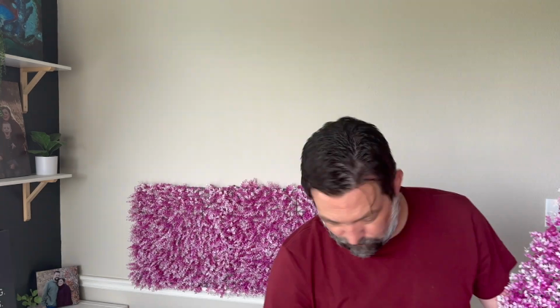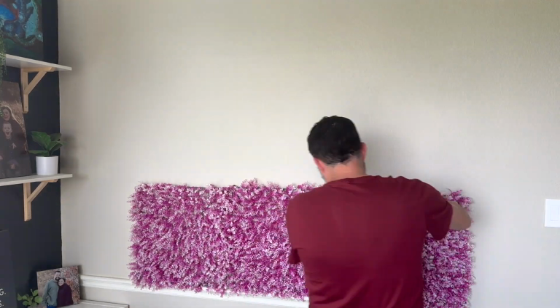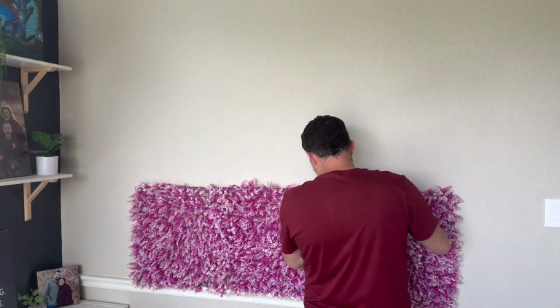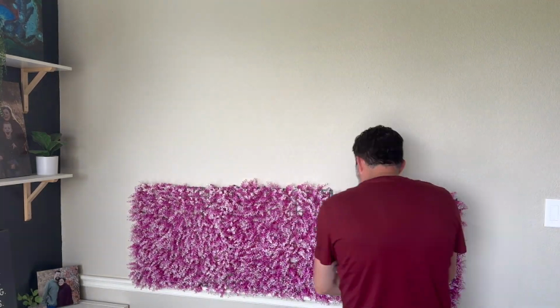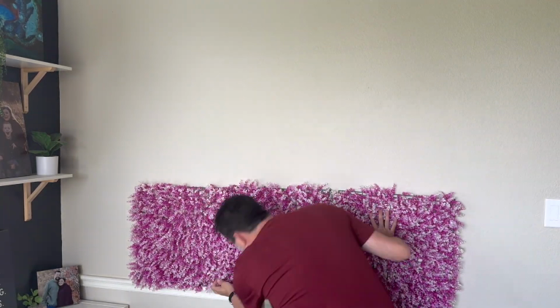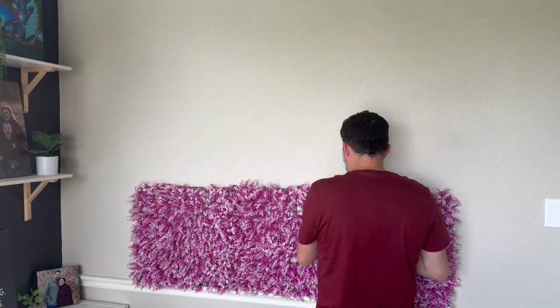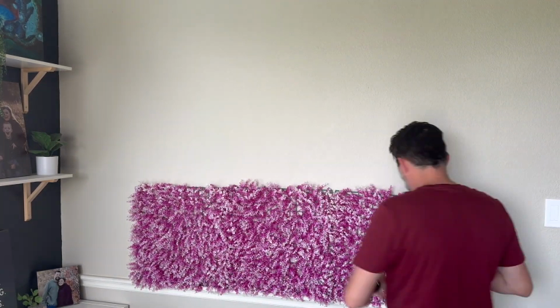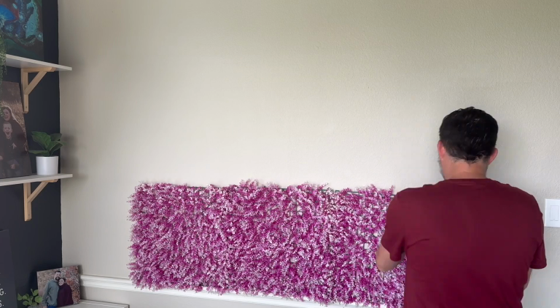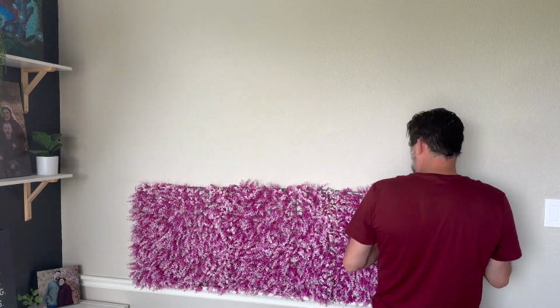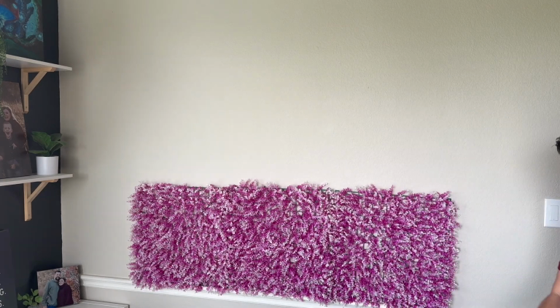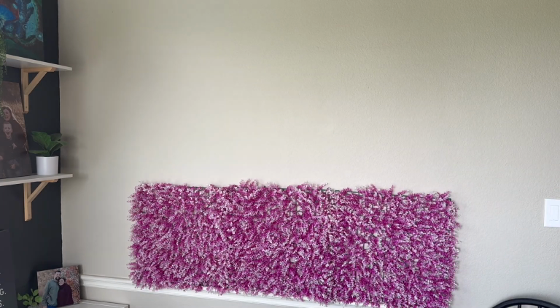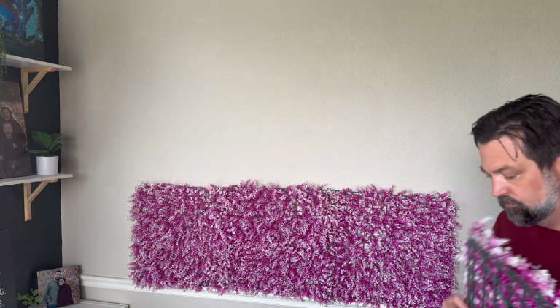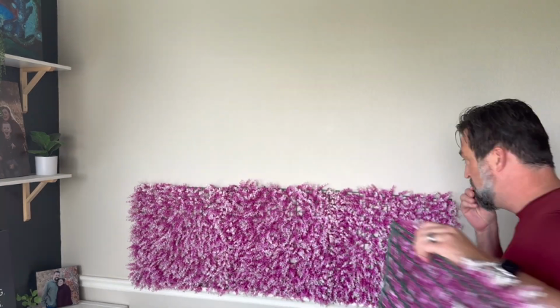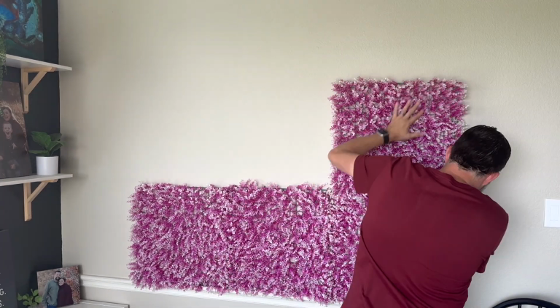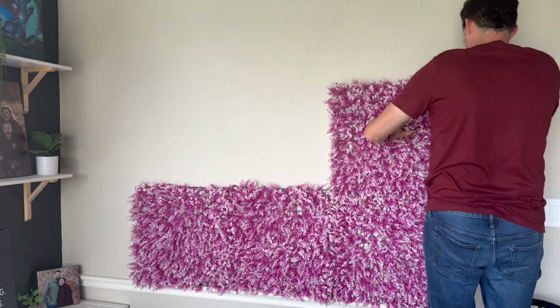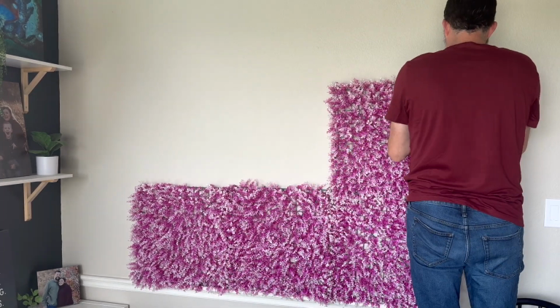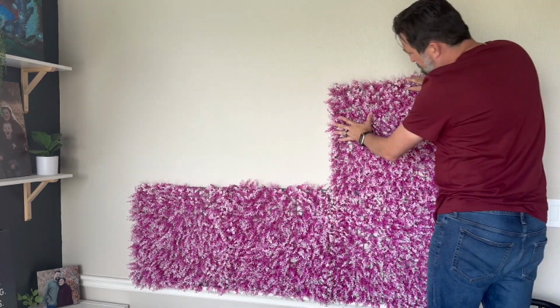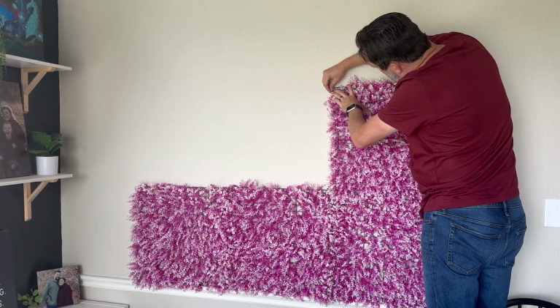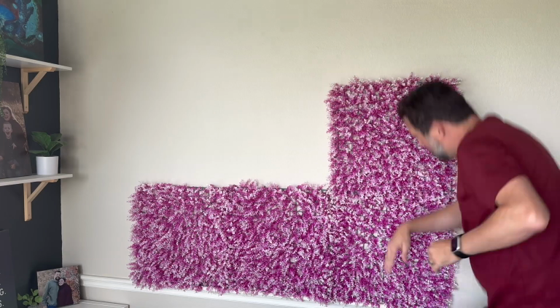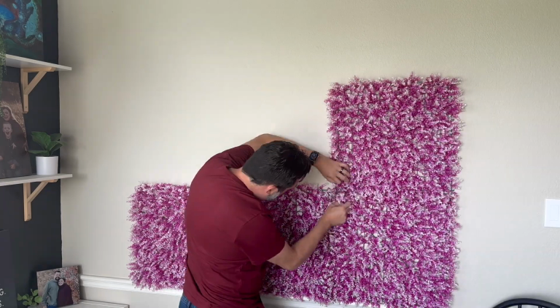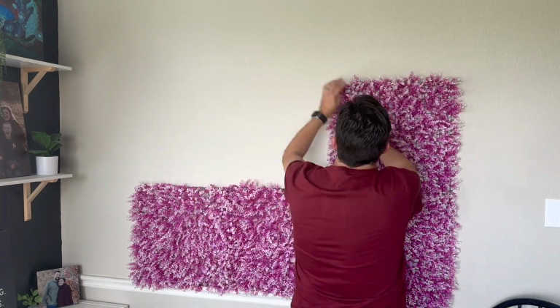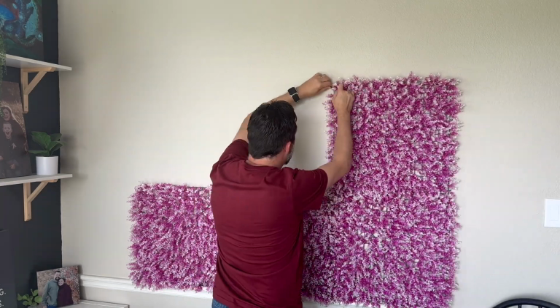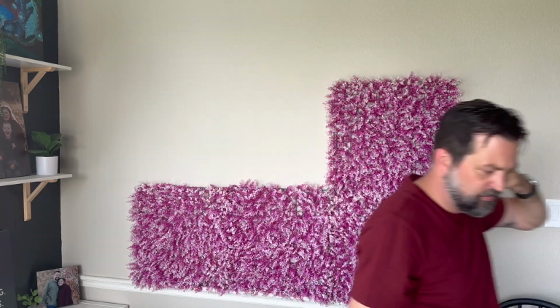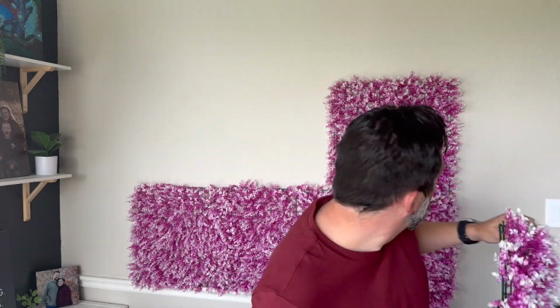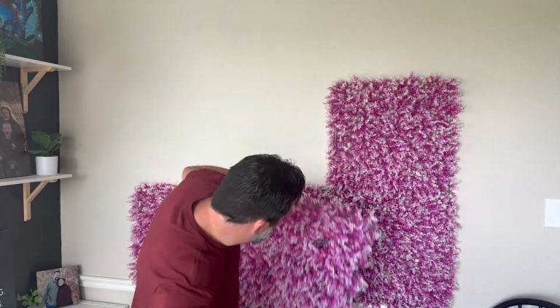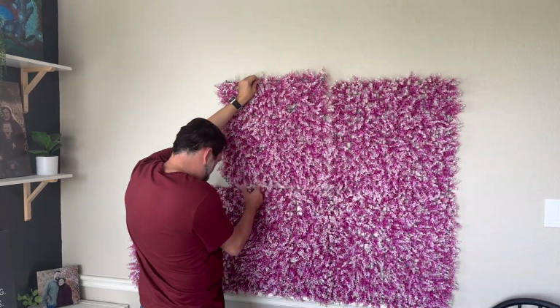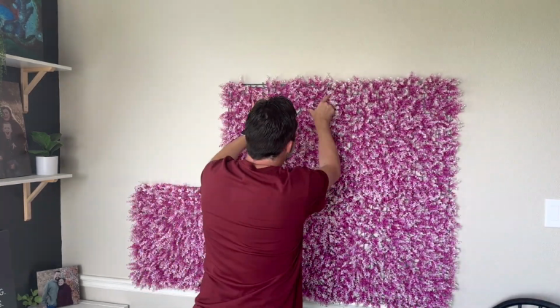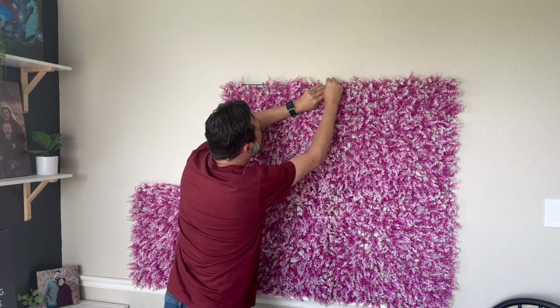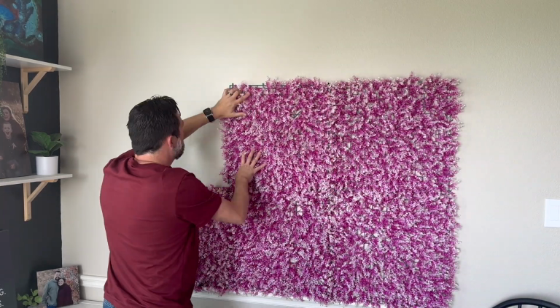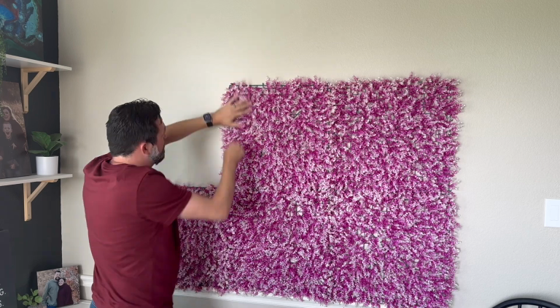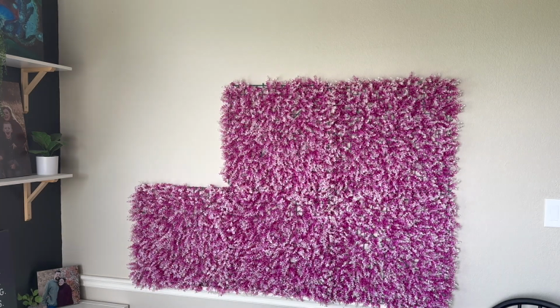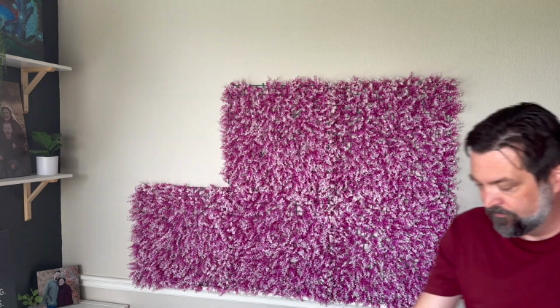We actually picked these up because we were looking for something for a little bit of a backdrop that we were doing for a photo area. My daughter's heading off to college and was hoping to be able to snag these for a little bit of decor in her dorm room.